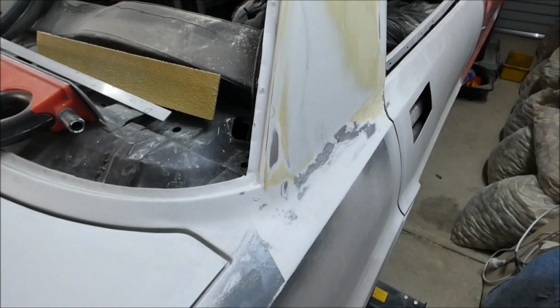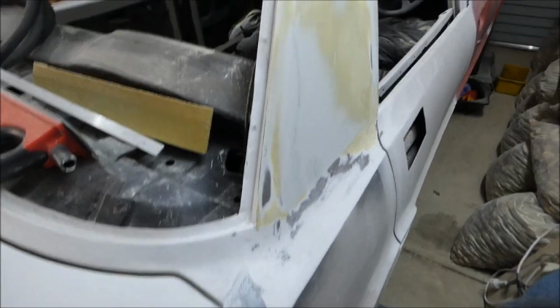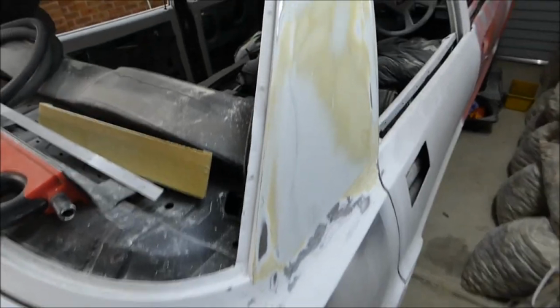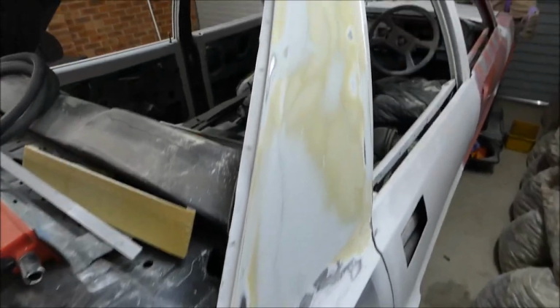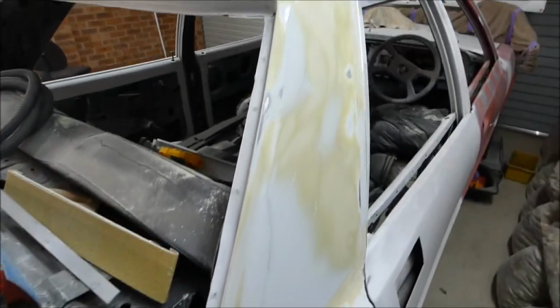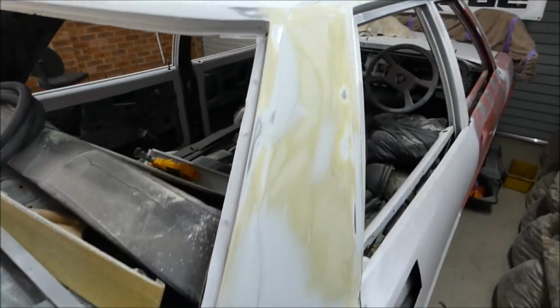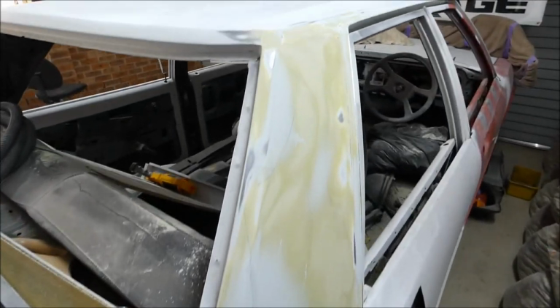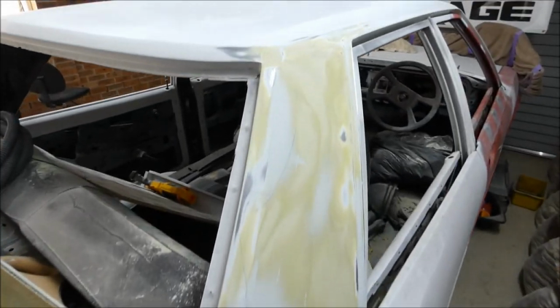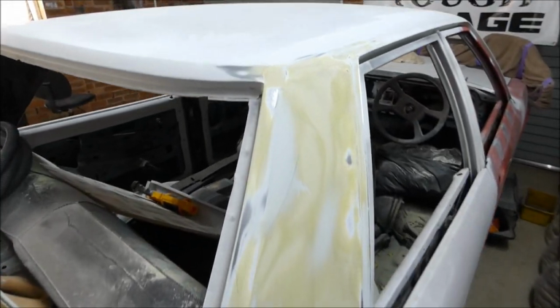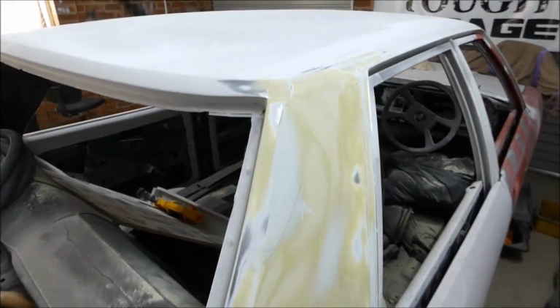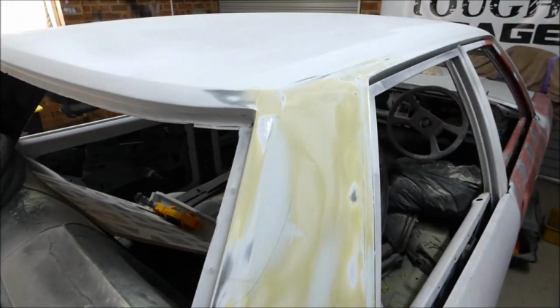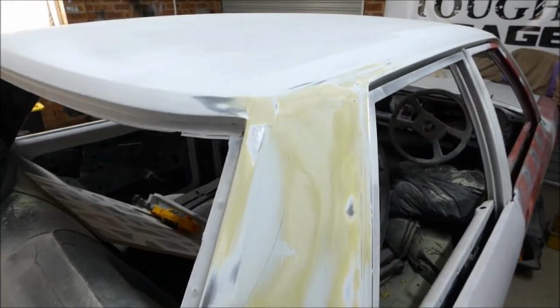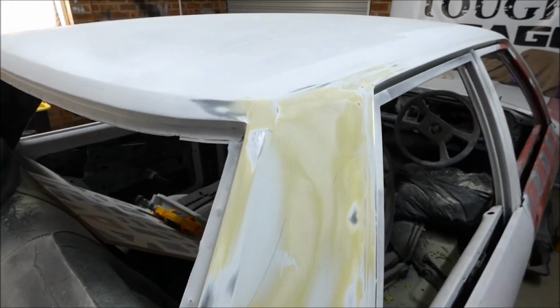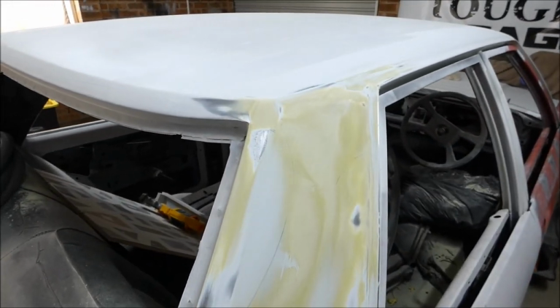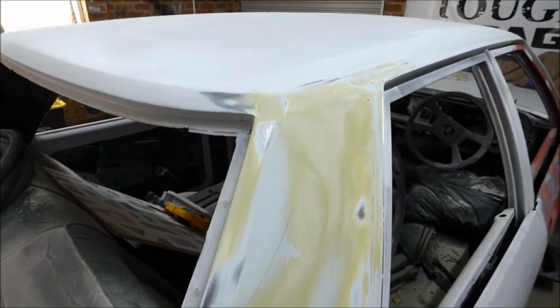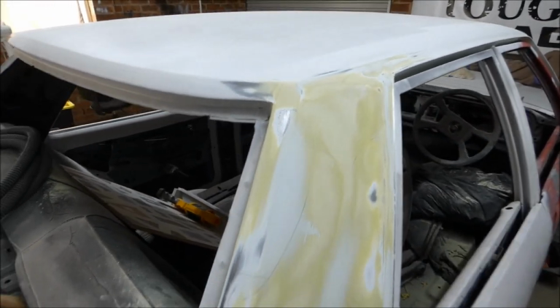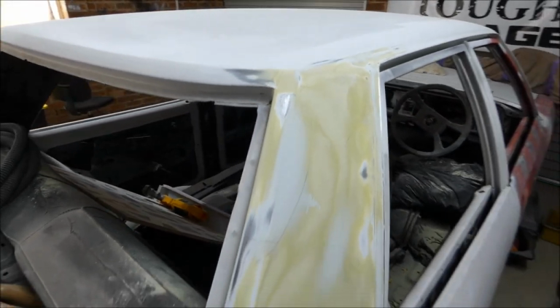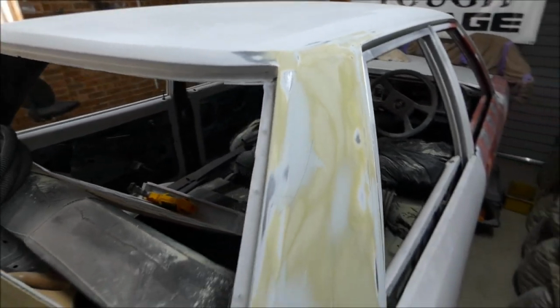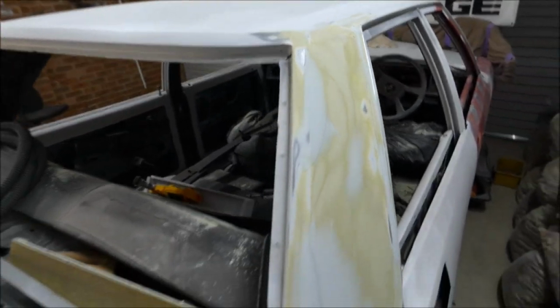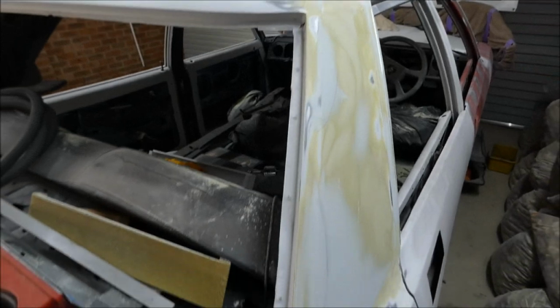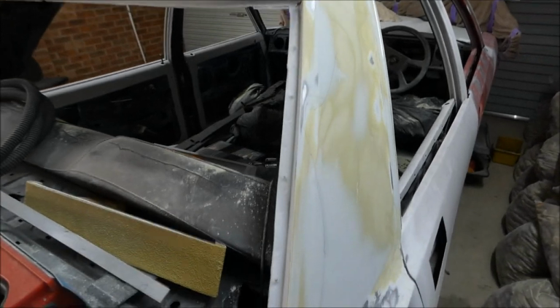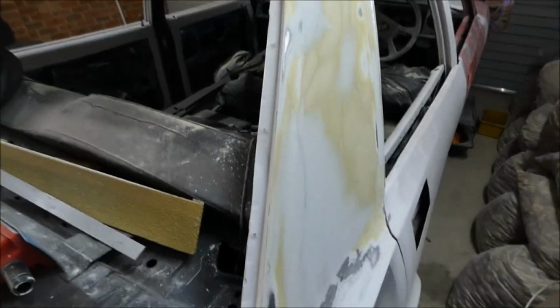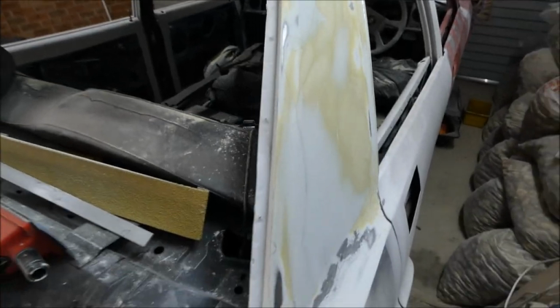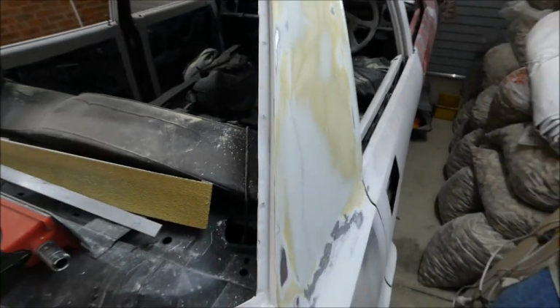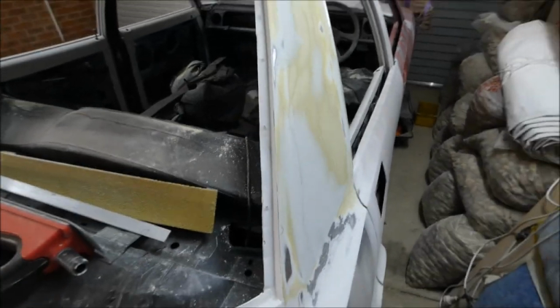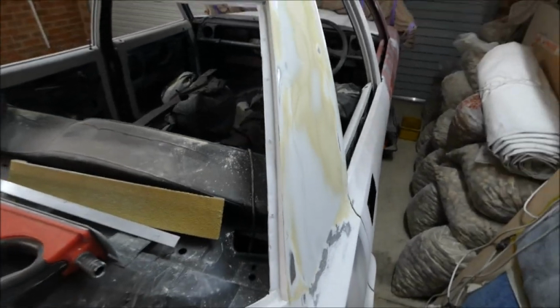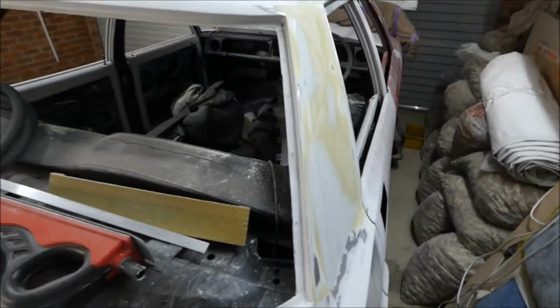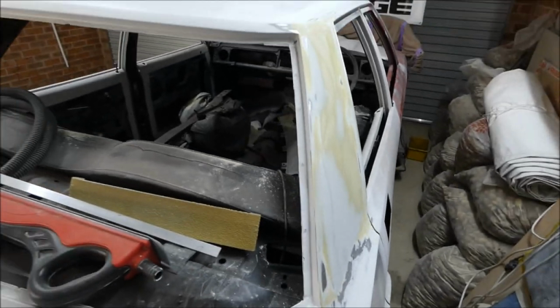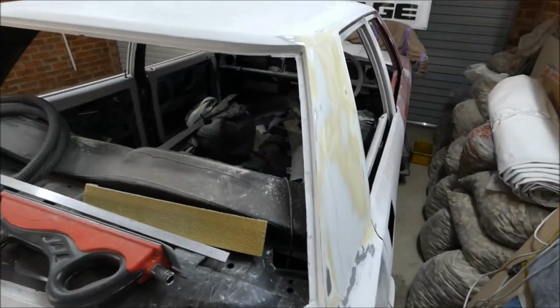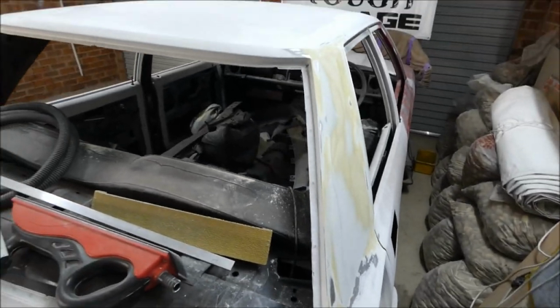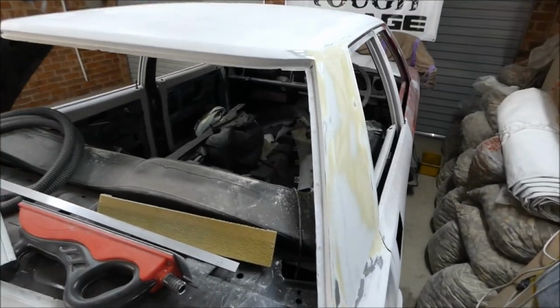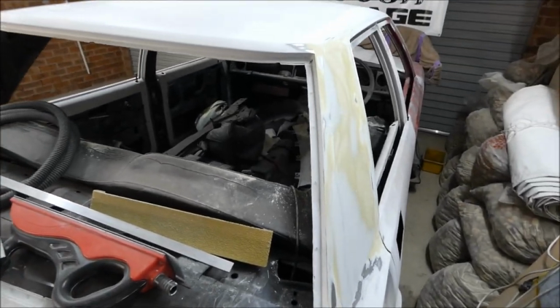Not bad, not bad at all. We'll see how it looks once it's in epoxy - you'll really get the idea. Okay, let's load the epoxy on.